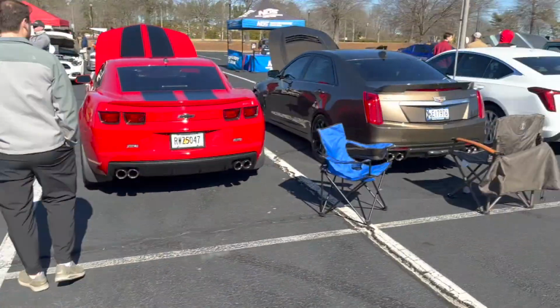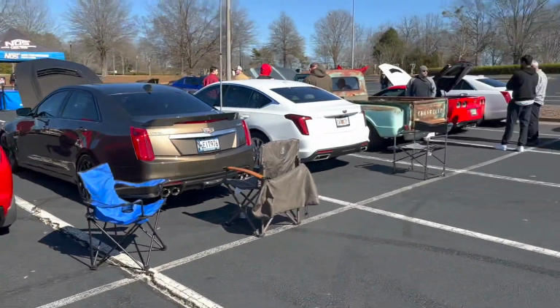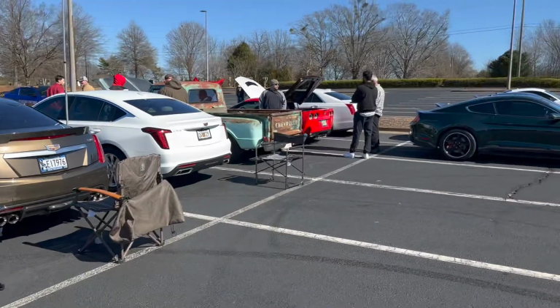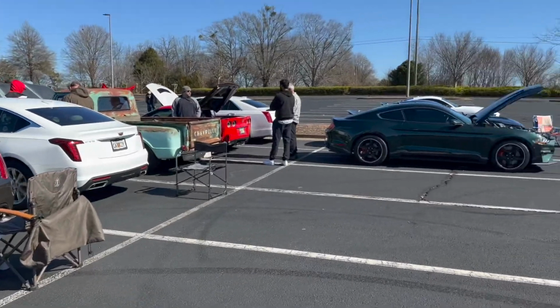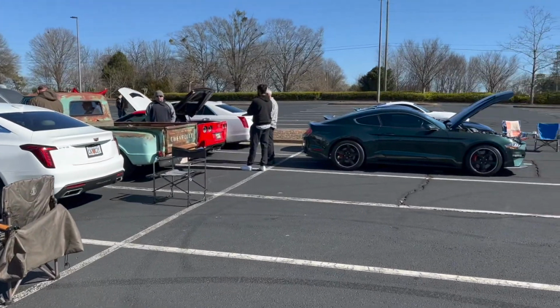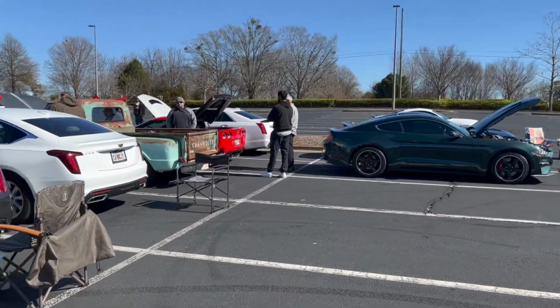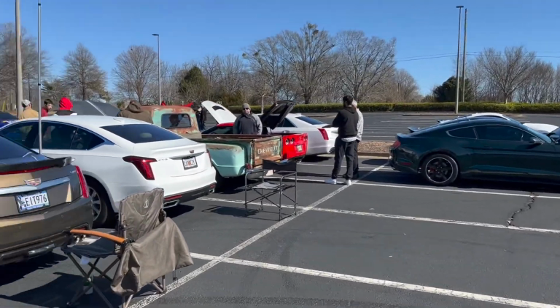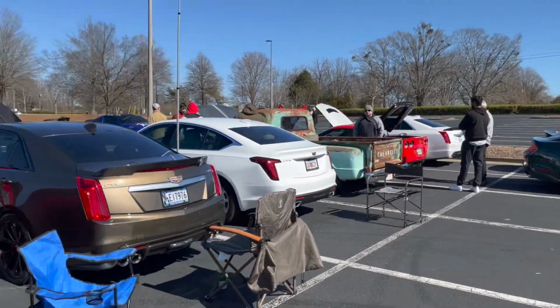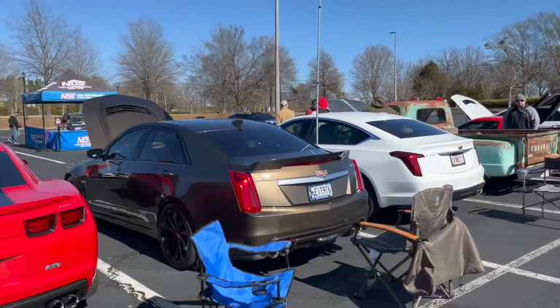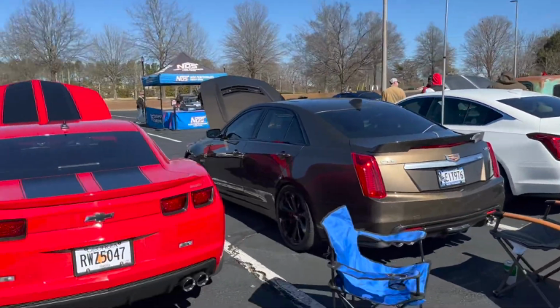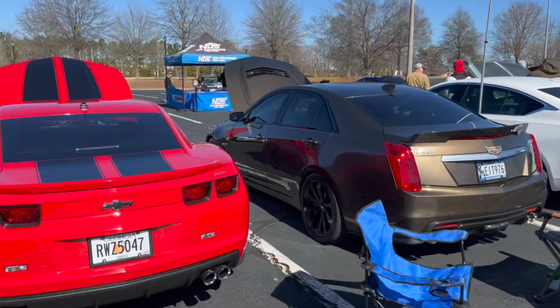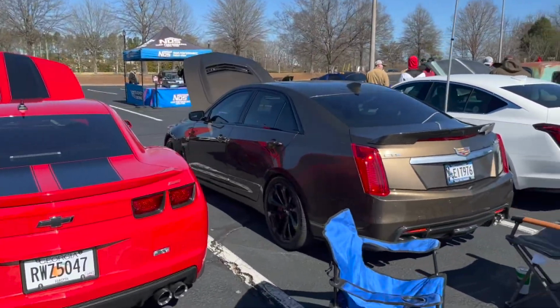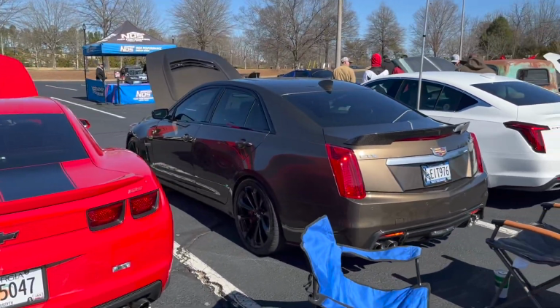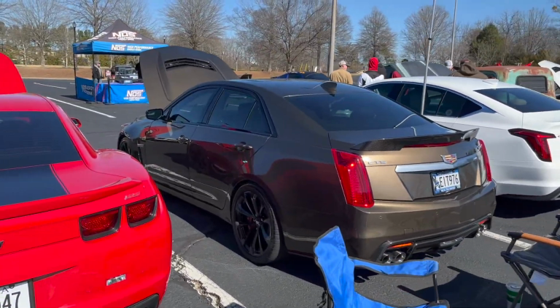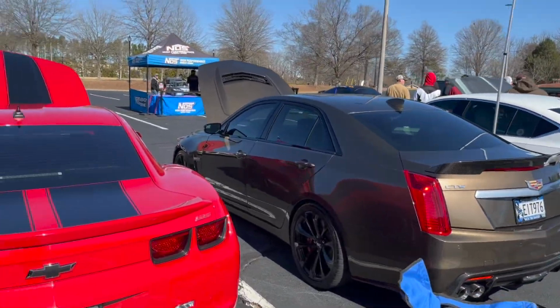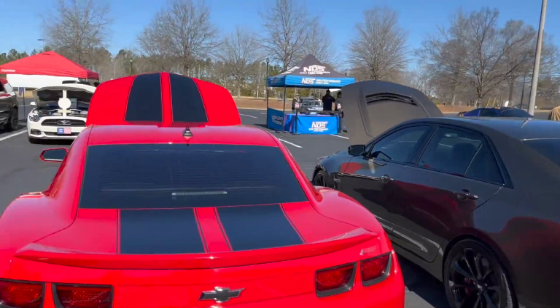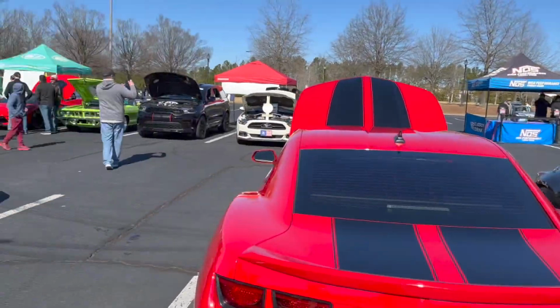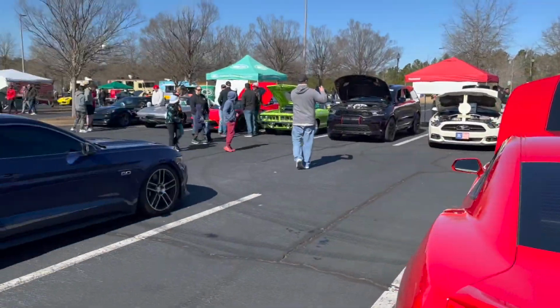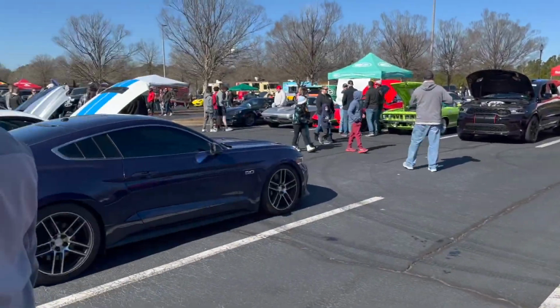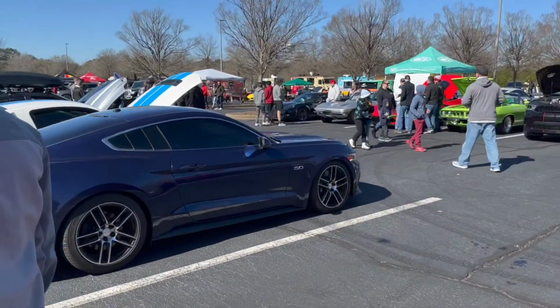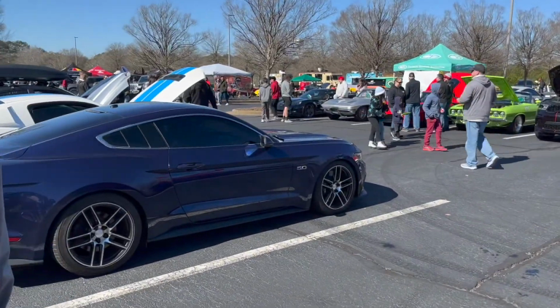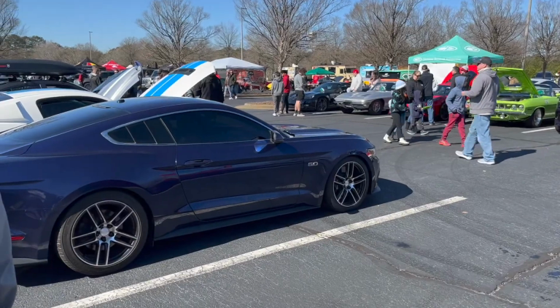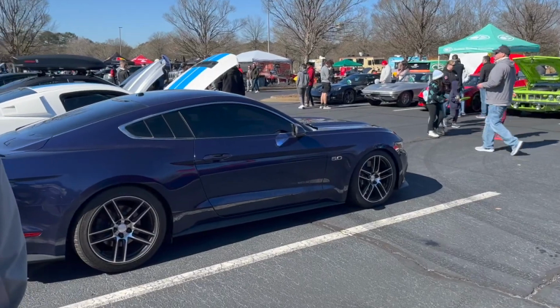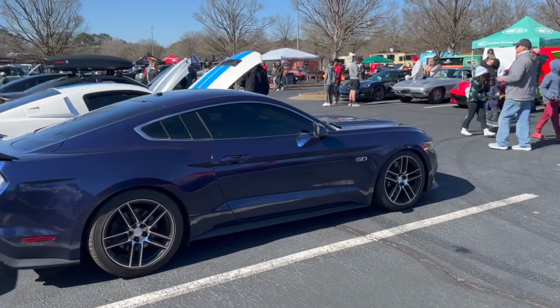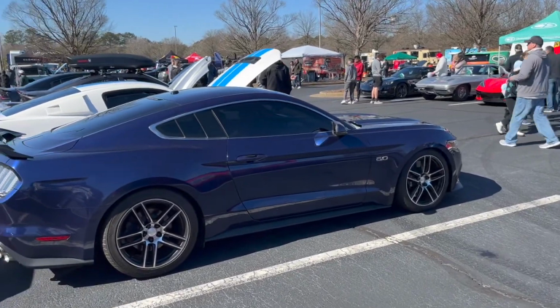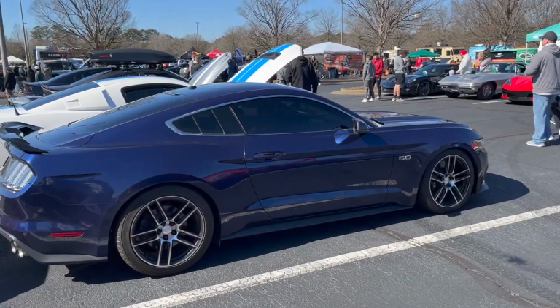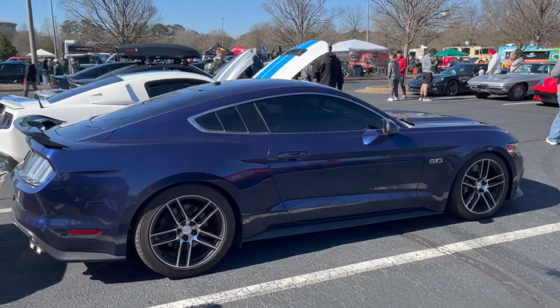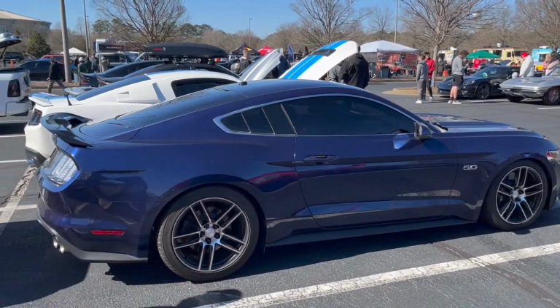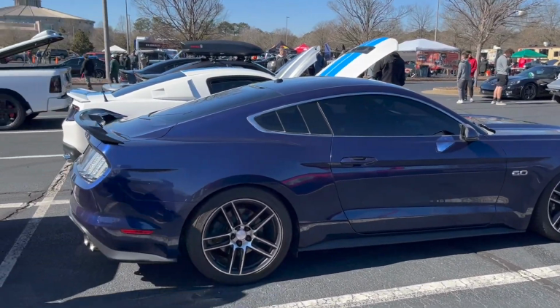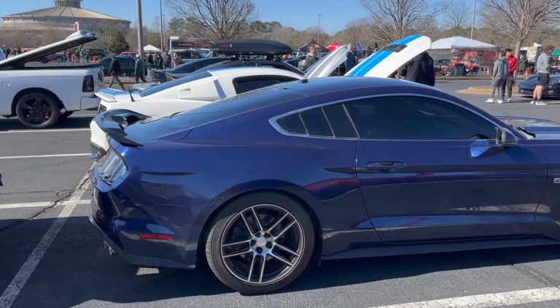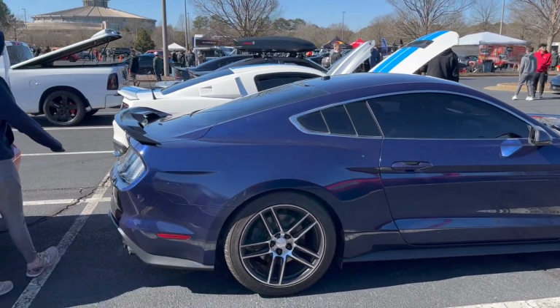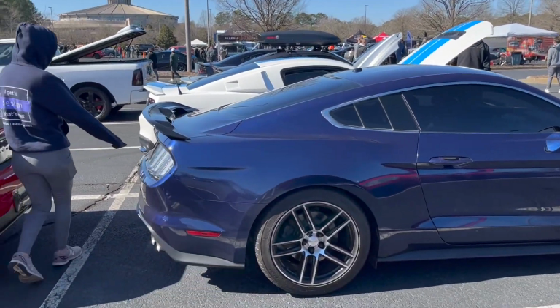This is the domestics lot. You can see the bullet over there. We got a 5.0 here. Shout out to the 5.0s.